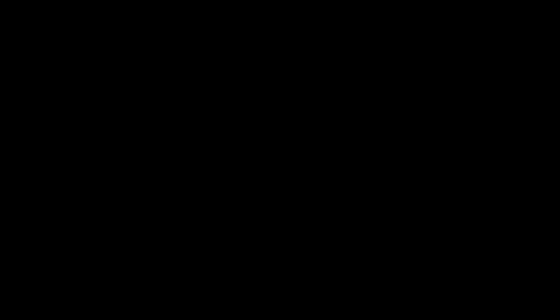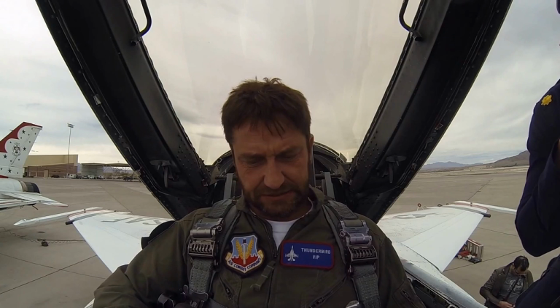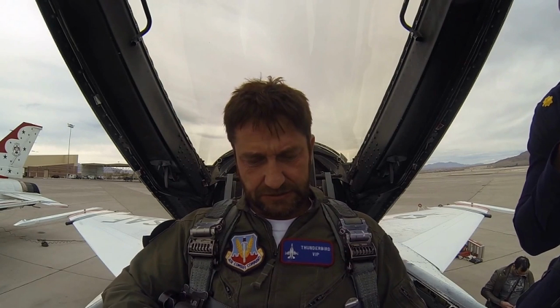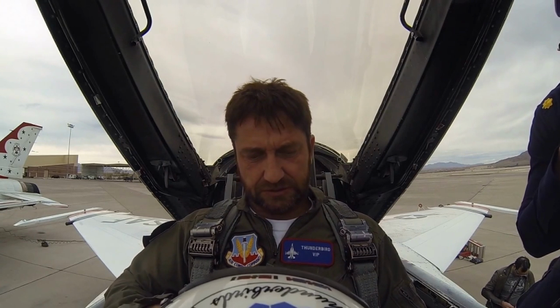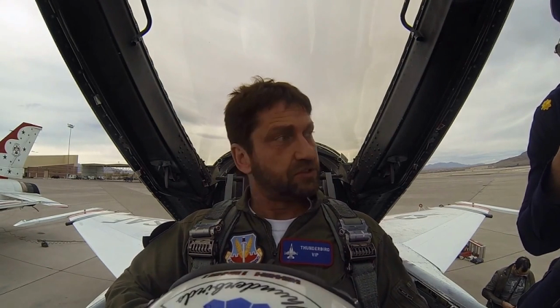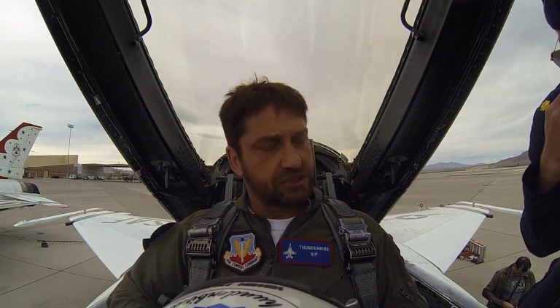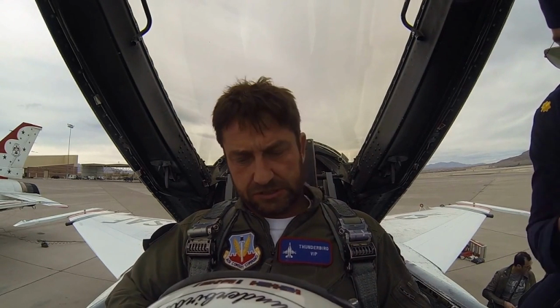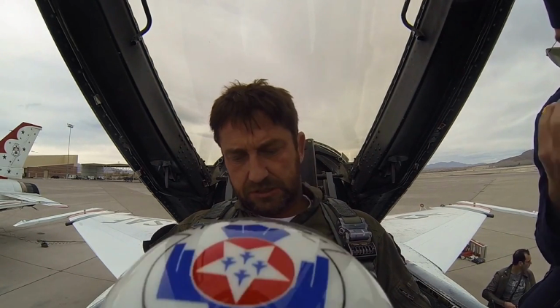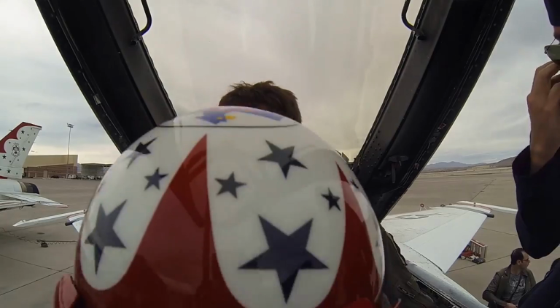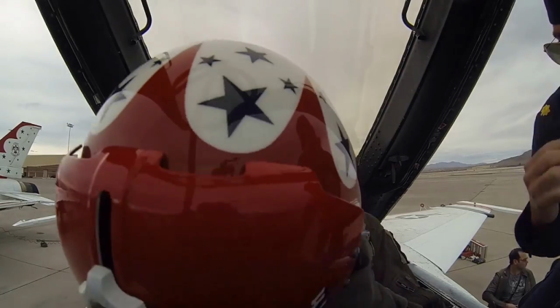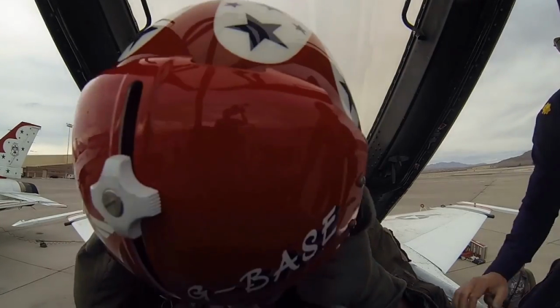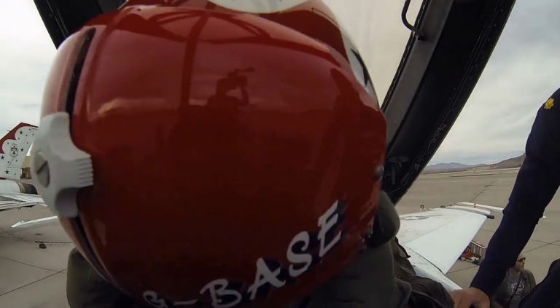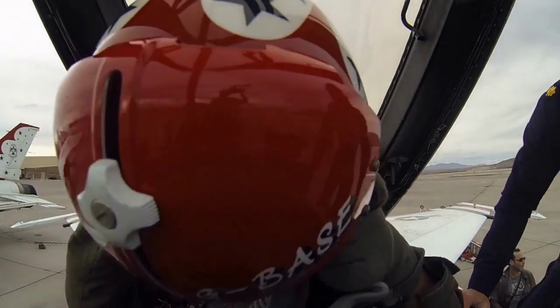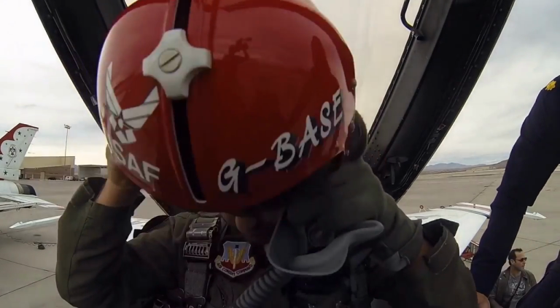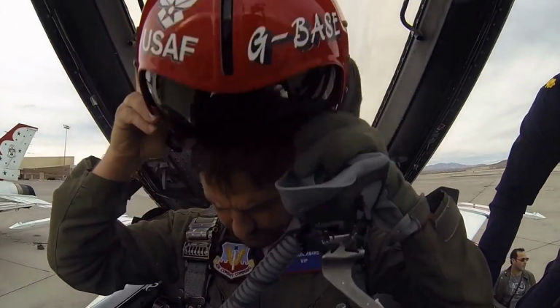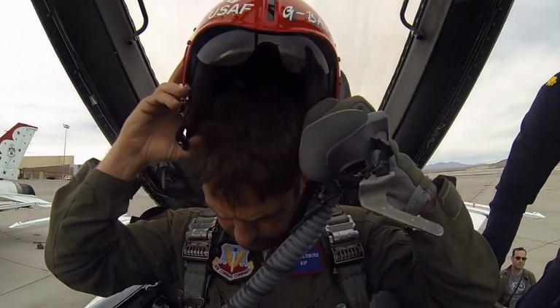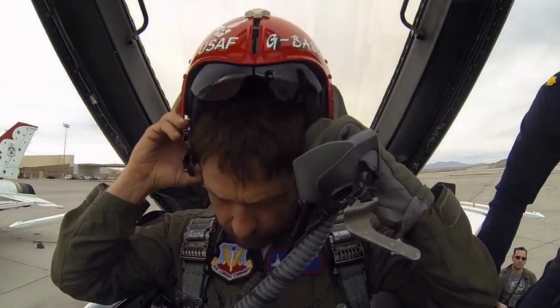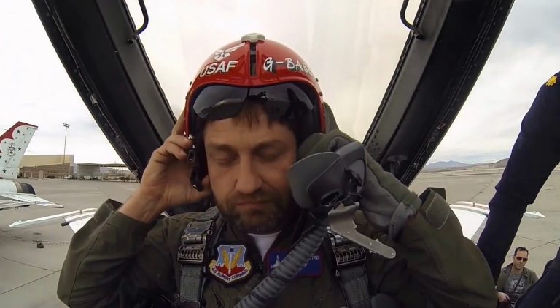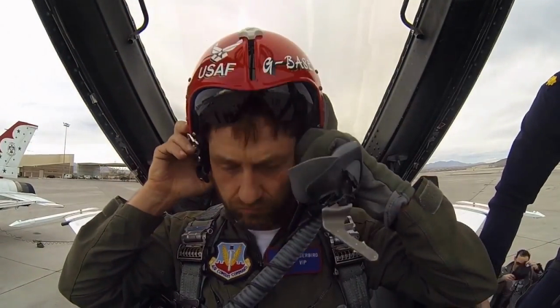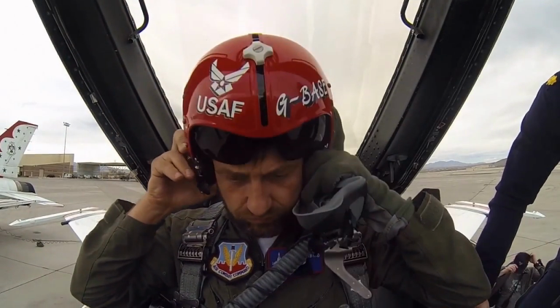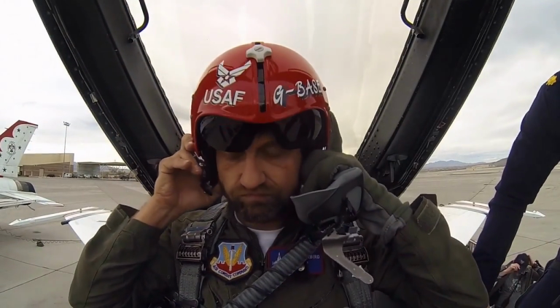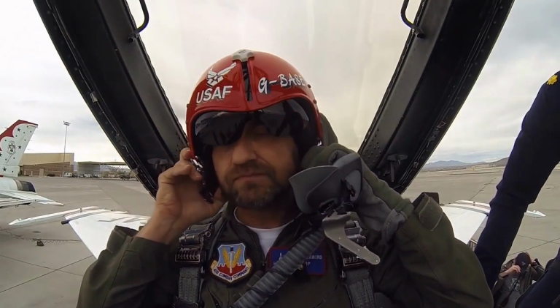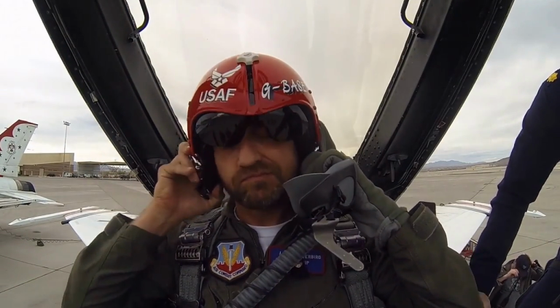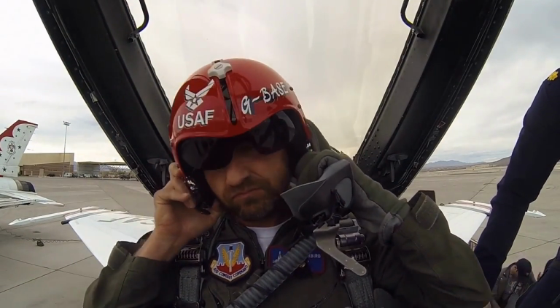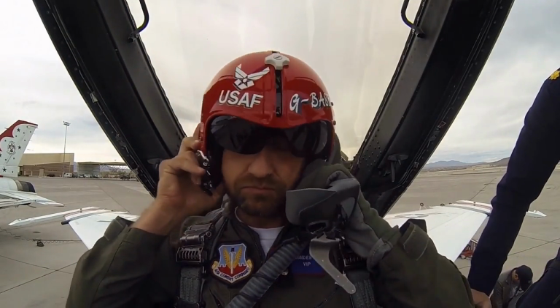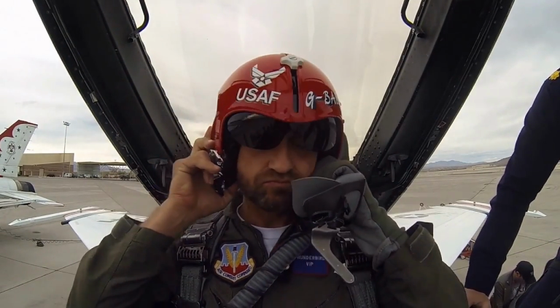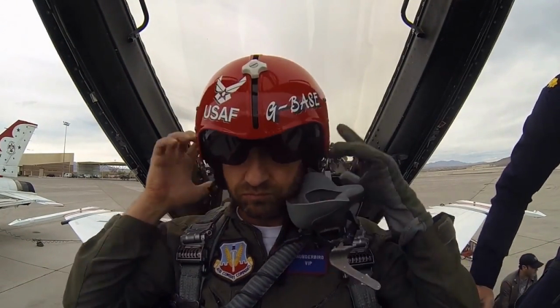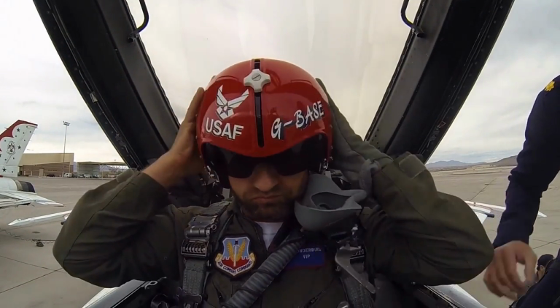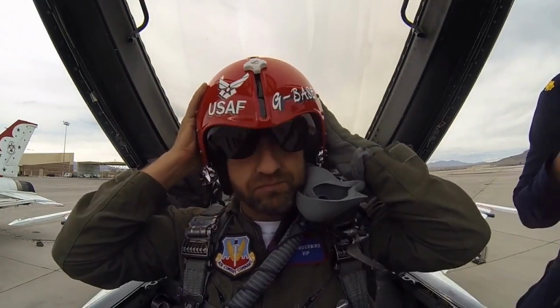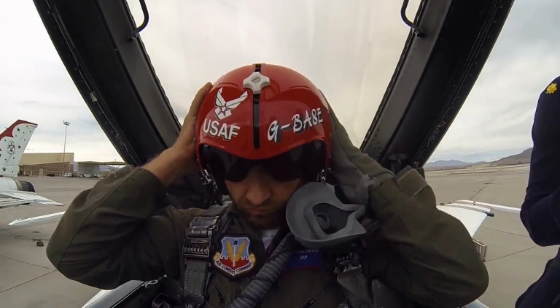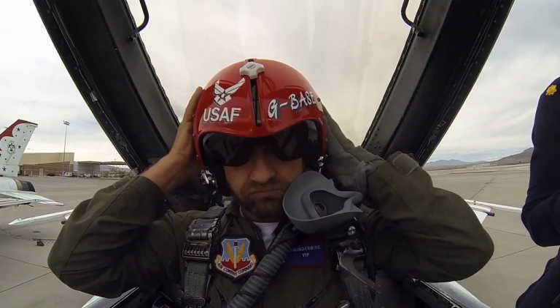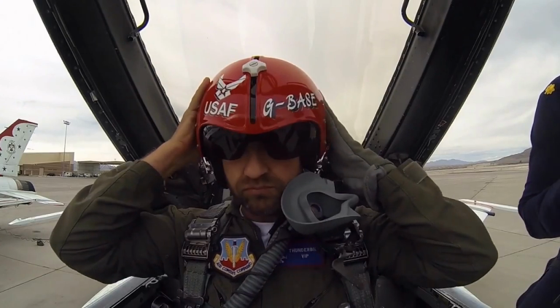Put the chin strap up and then we'll practice putting the mask up and on. The chin strap is next.